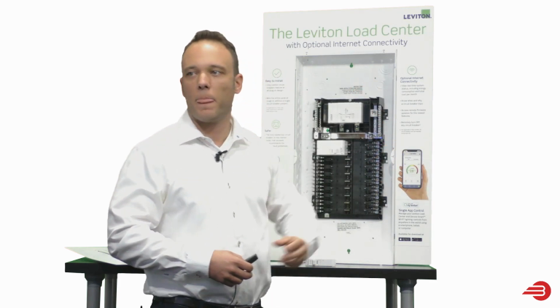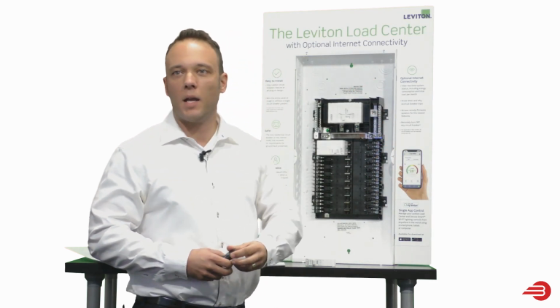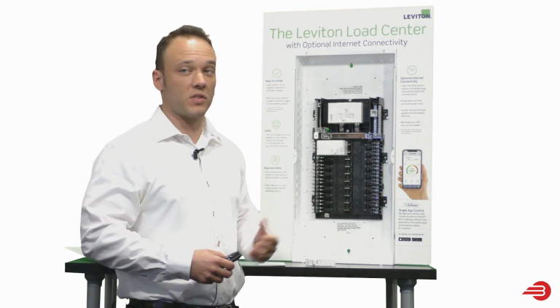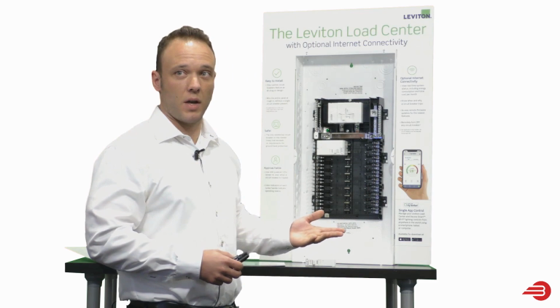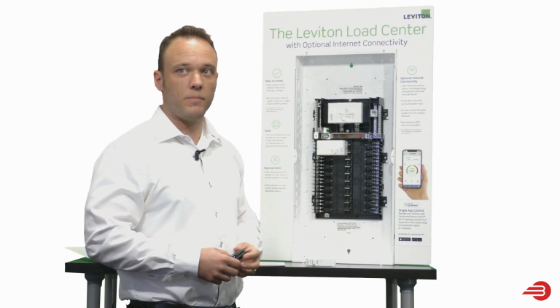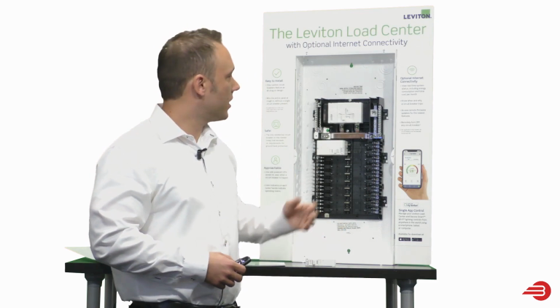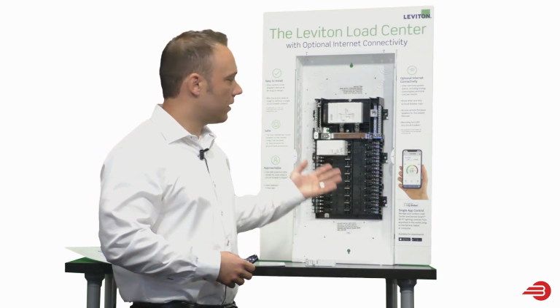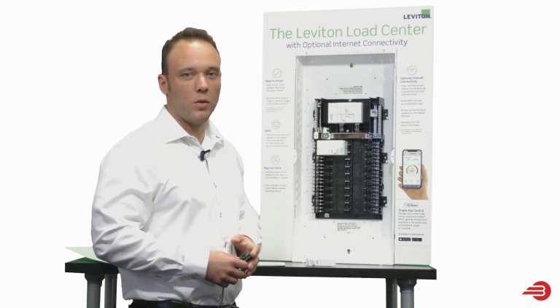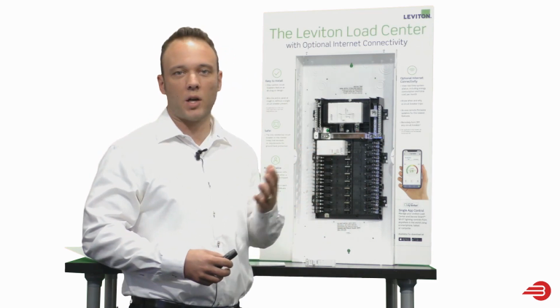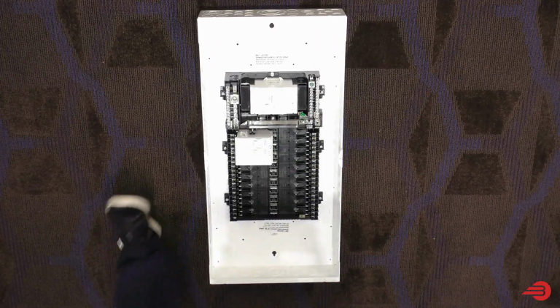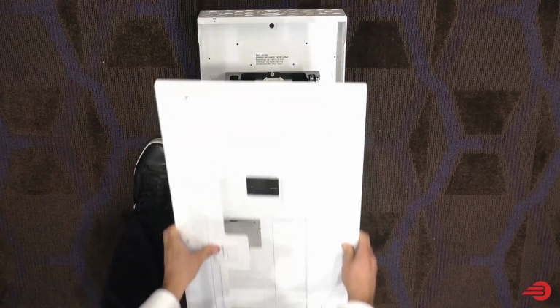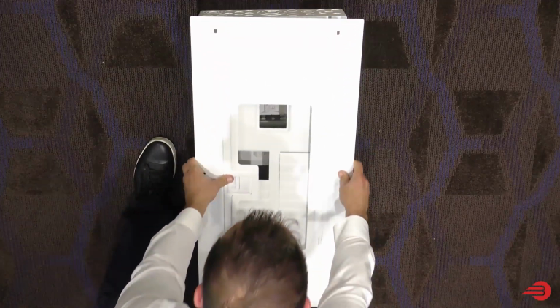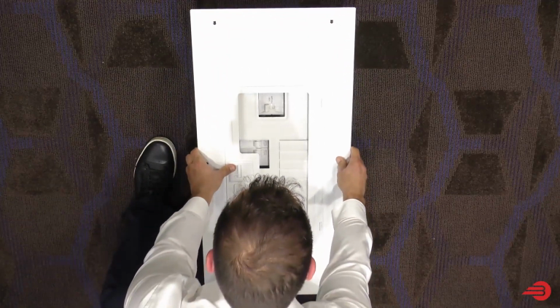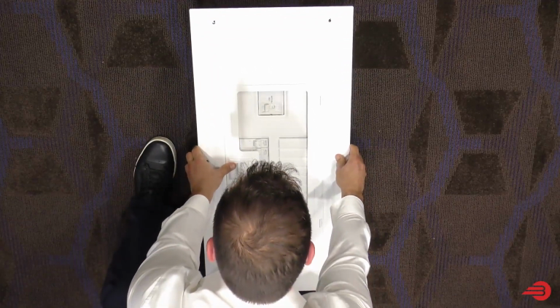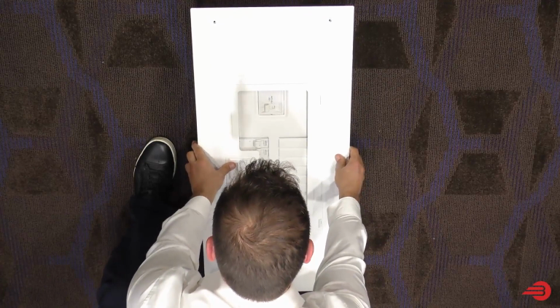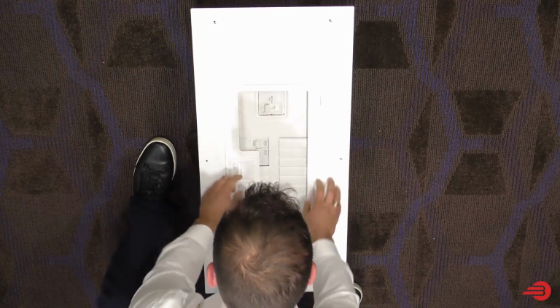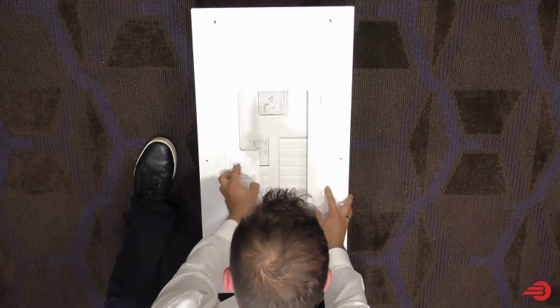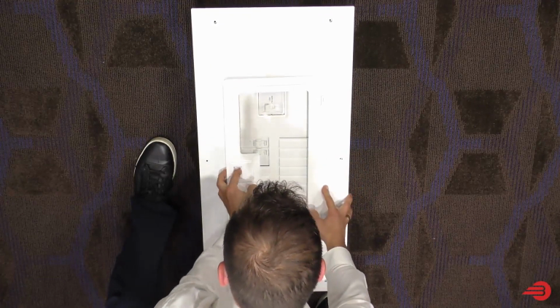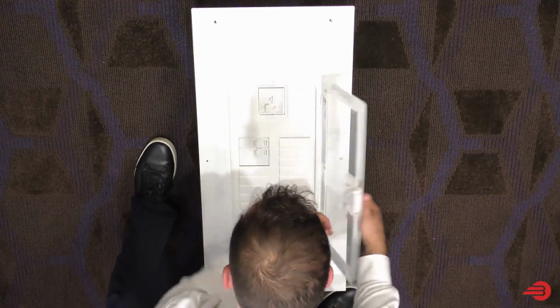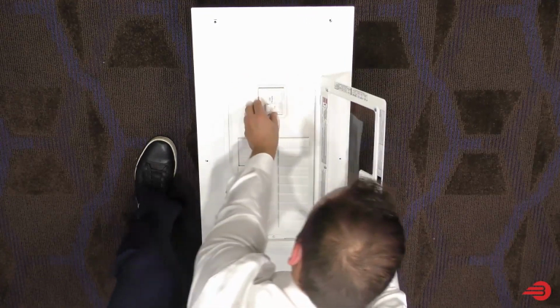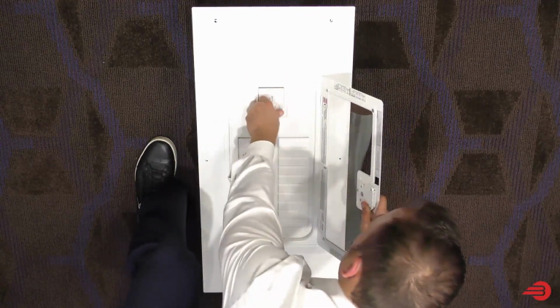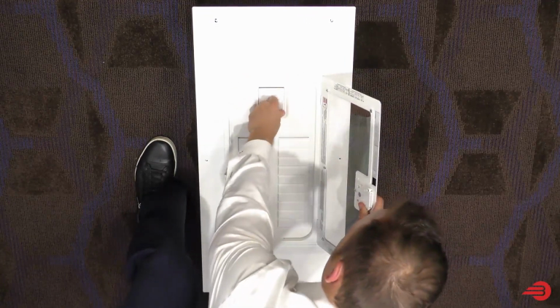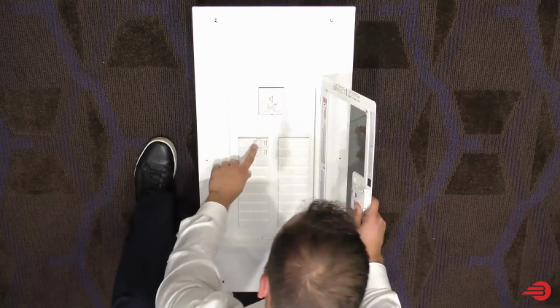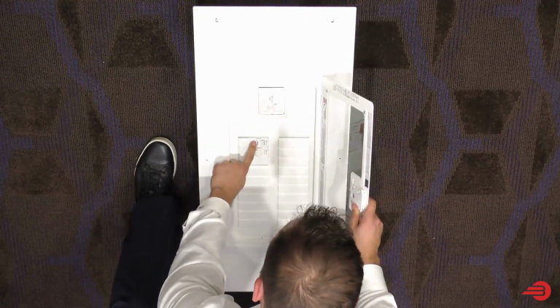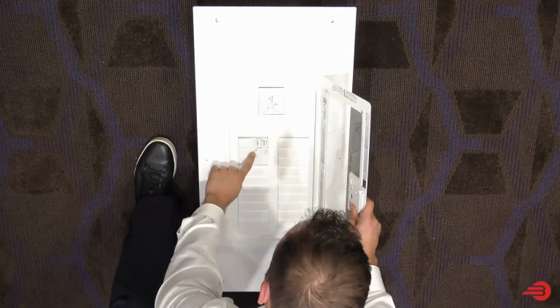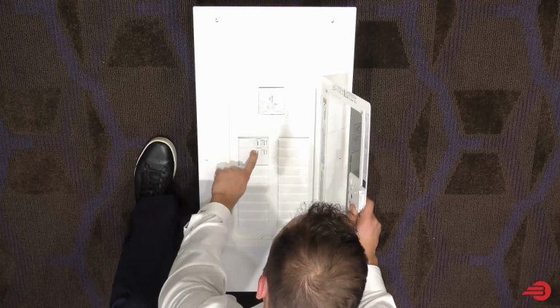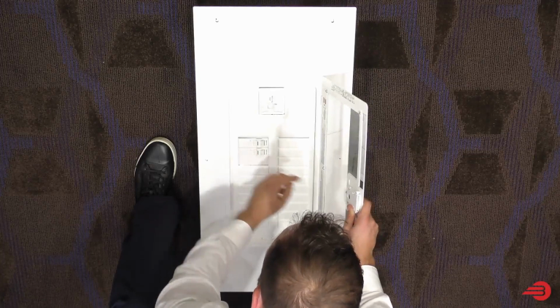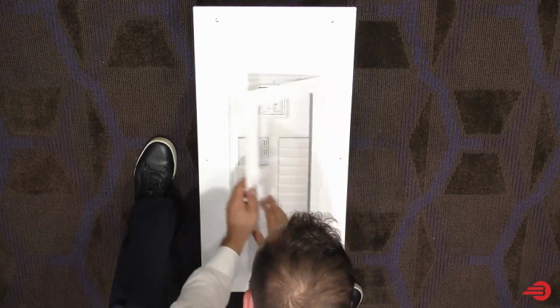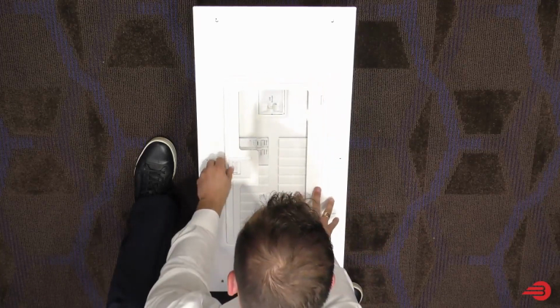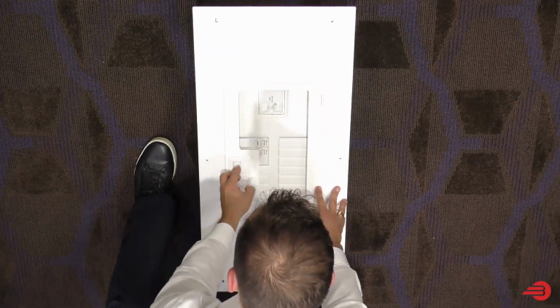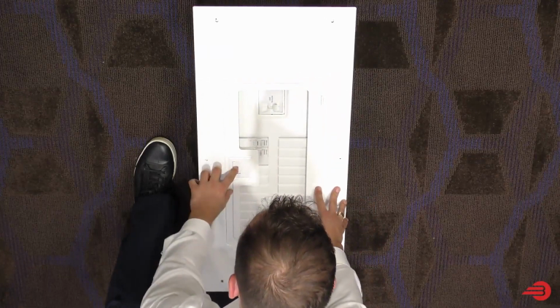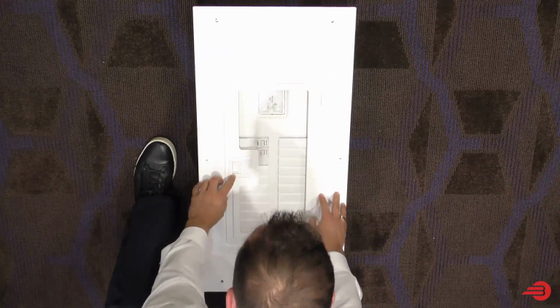And you have the sleek design — it's white, no more of that gray panel. It's a nice finished look. Today, more people are finishing every square inch of their home, and this is a nice clean aesthetic look with an optional clear door.